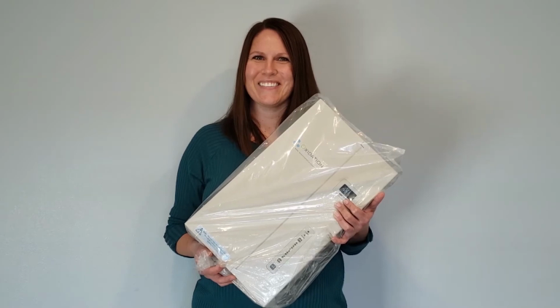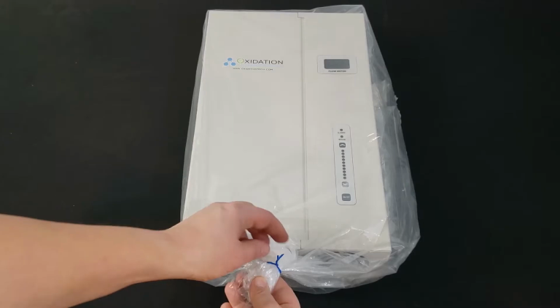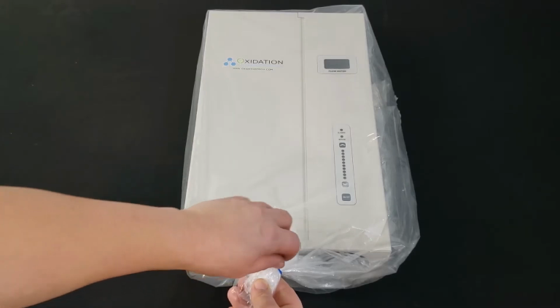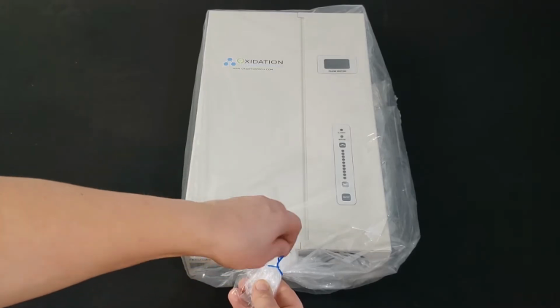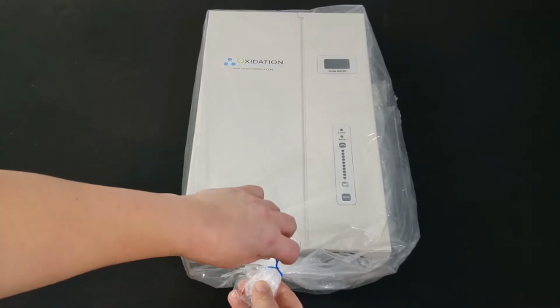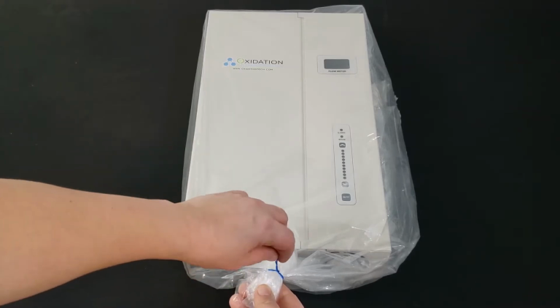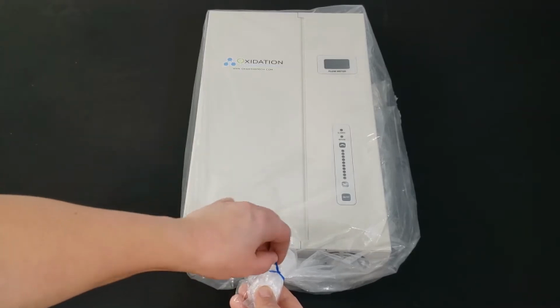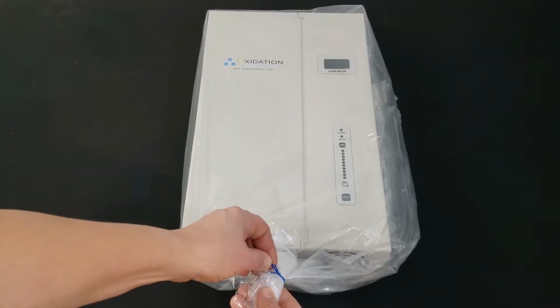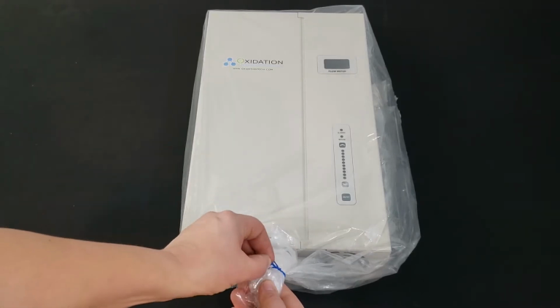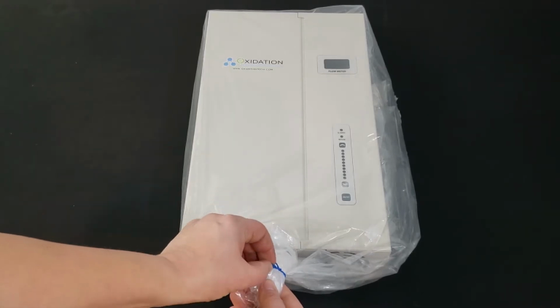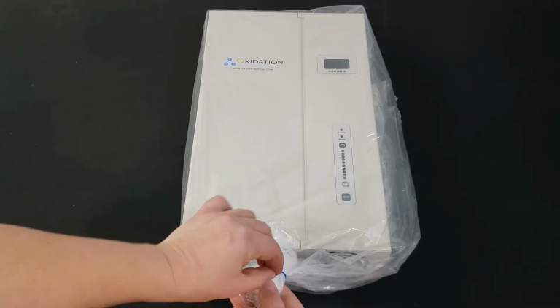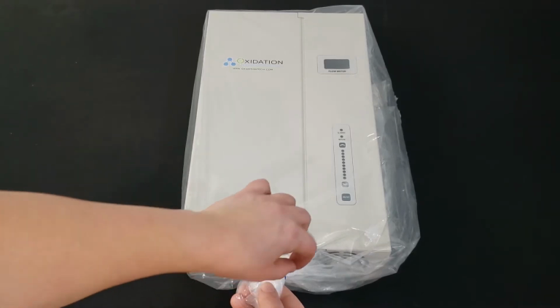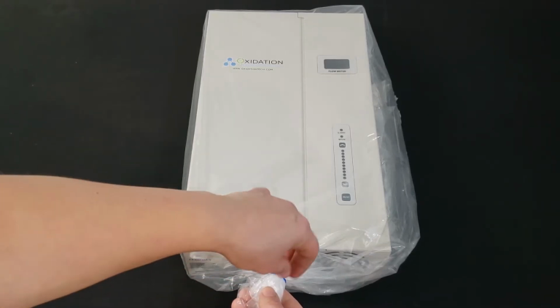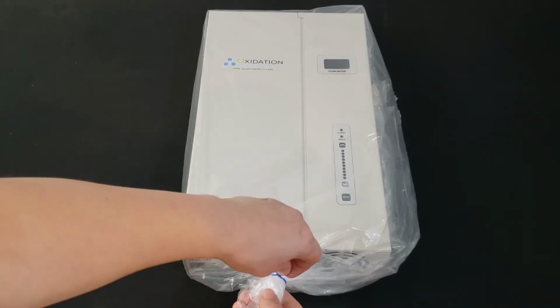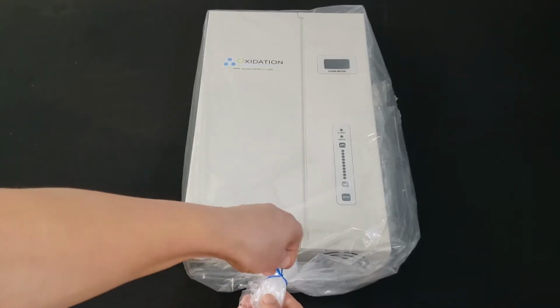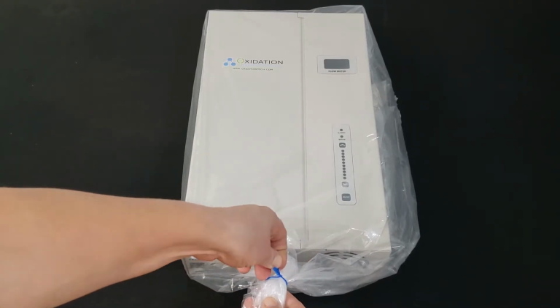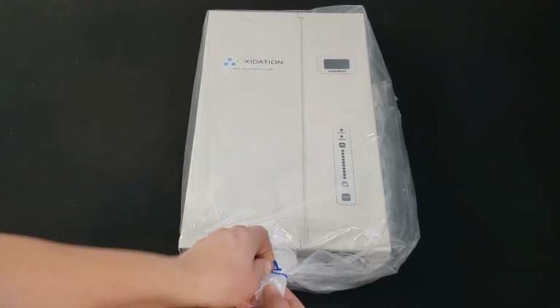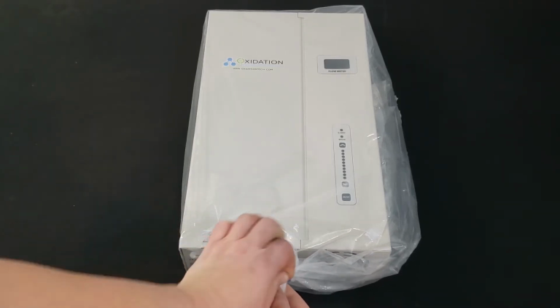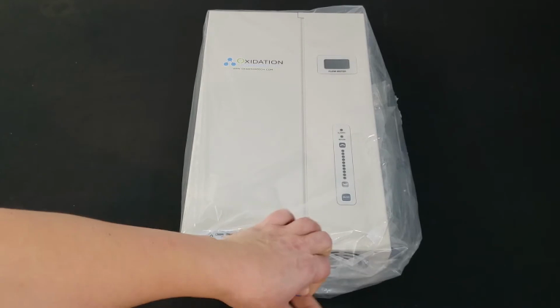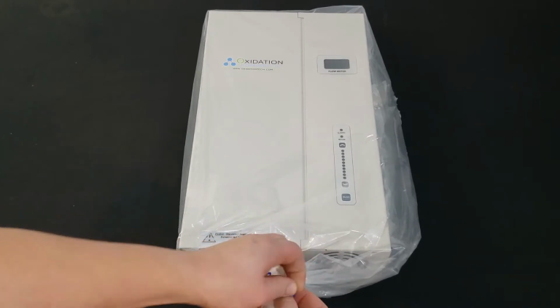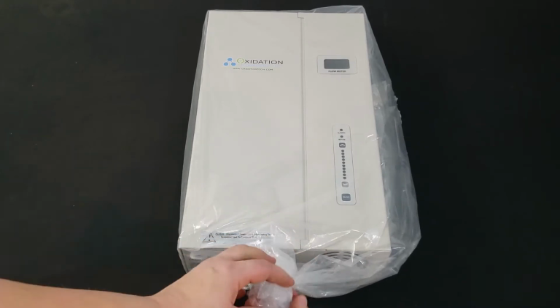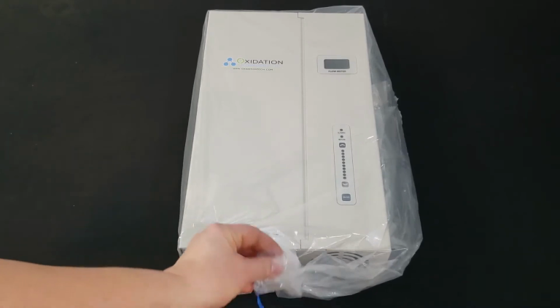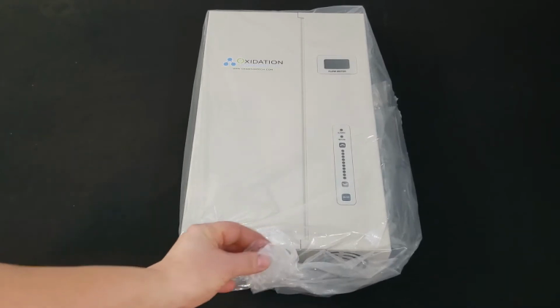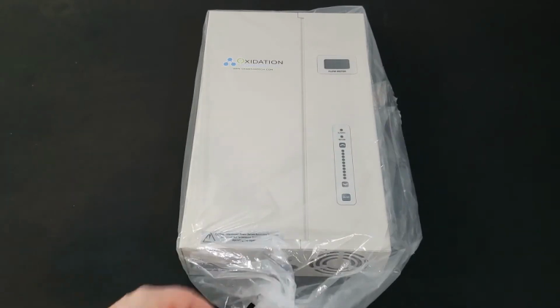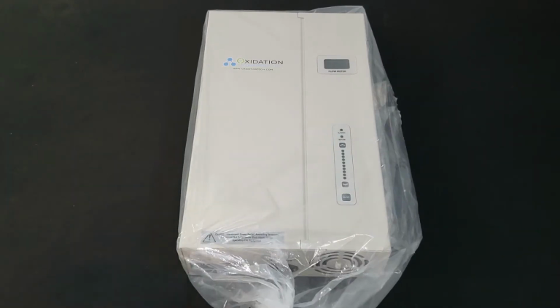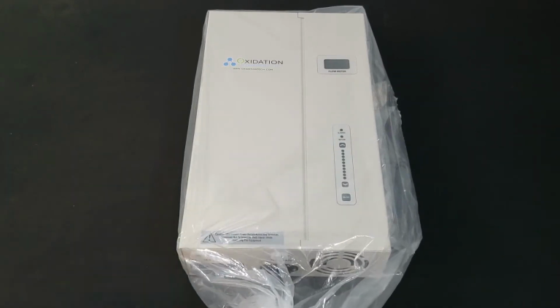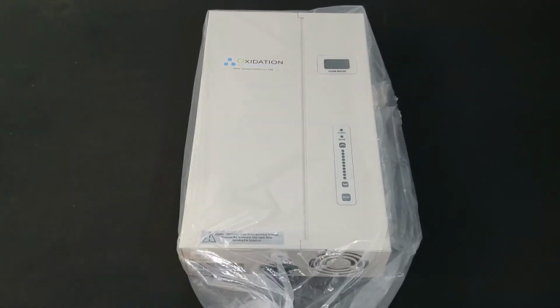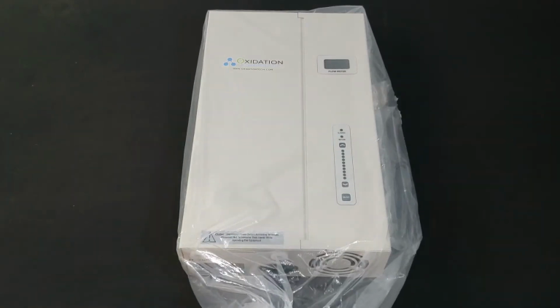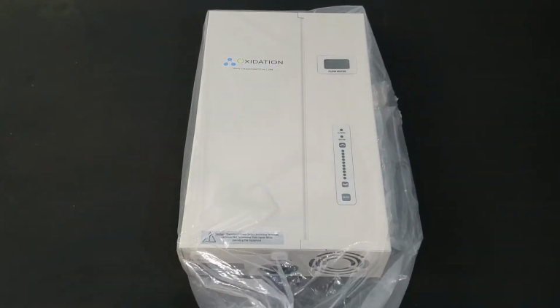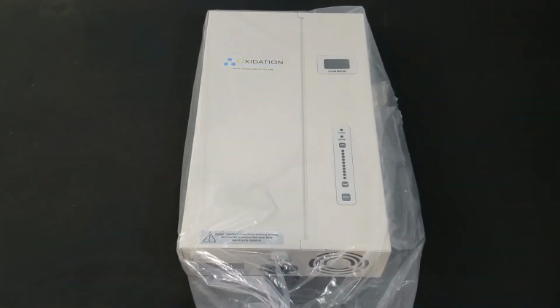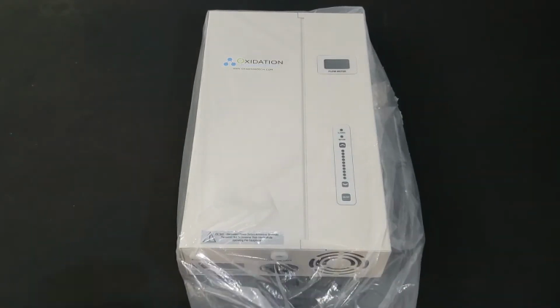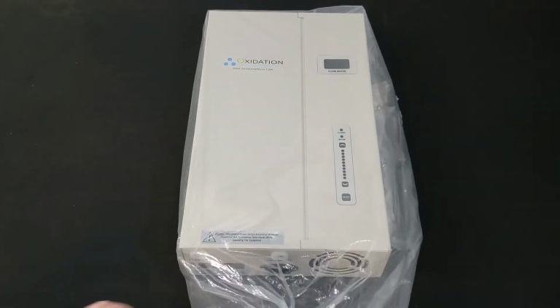This video will show you the items you receive with the VMUS-4 ozone generator and give an overview of its main features.